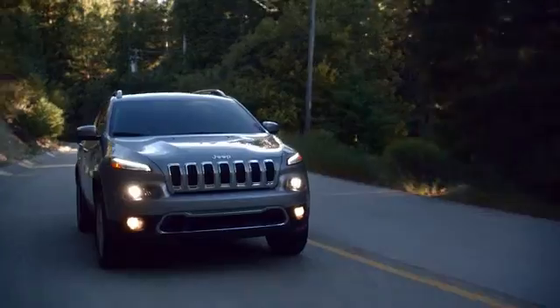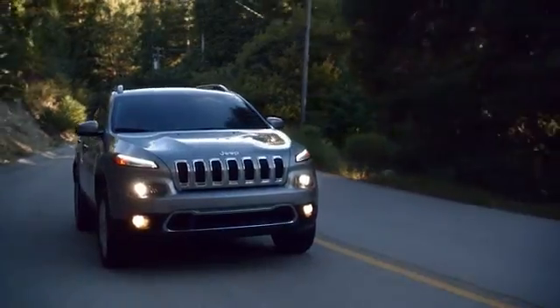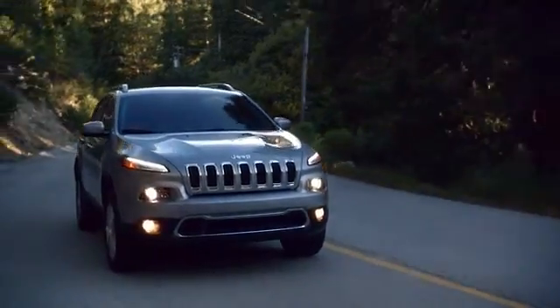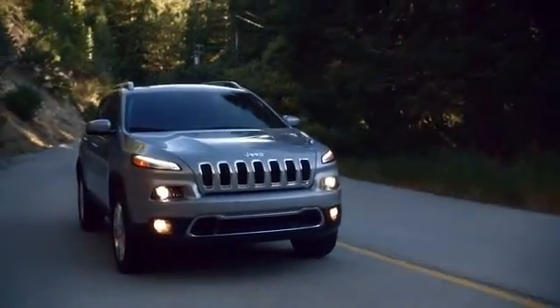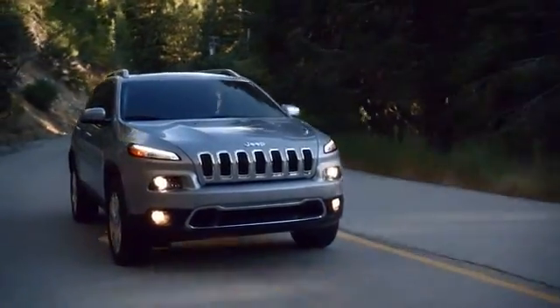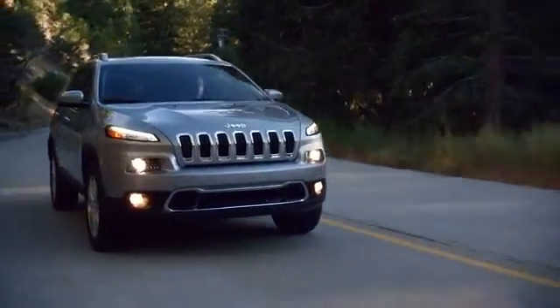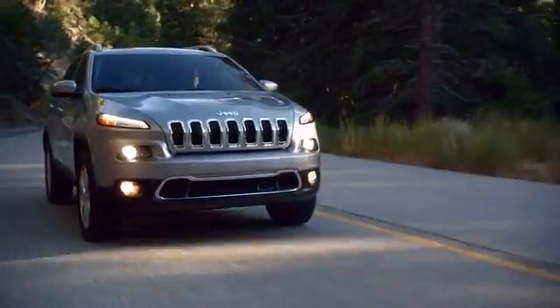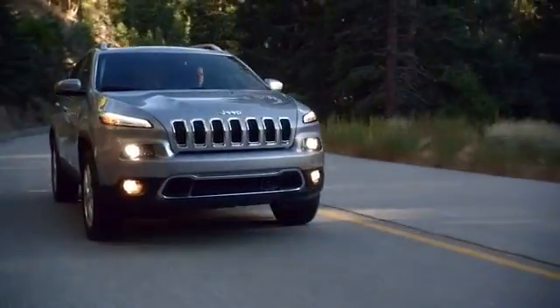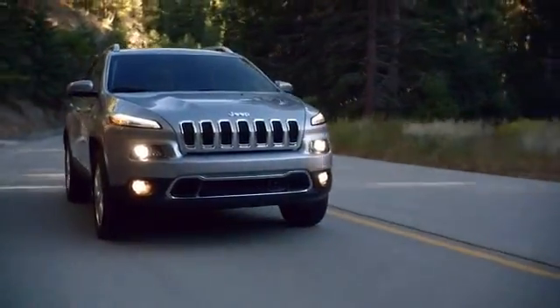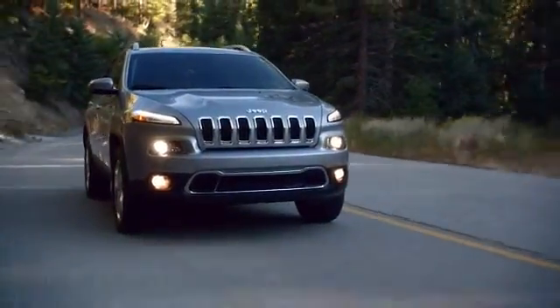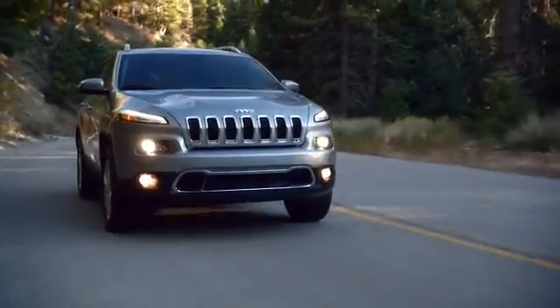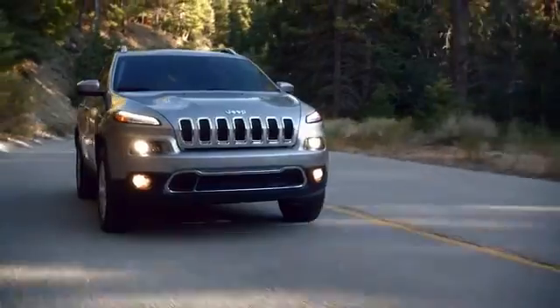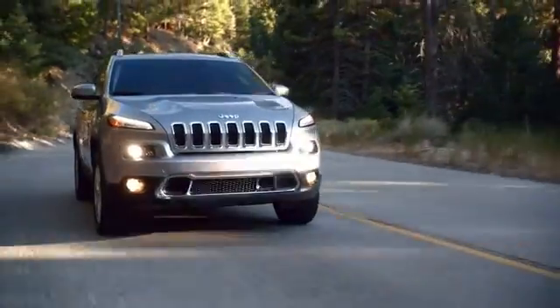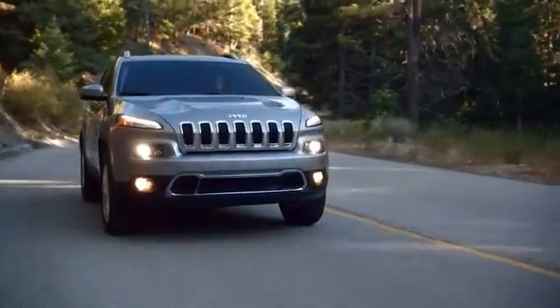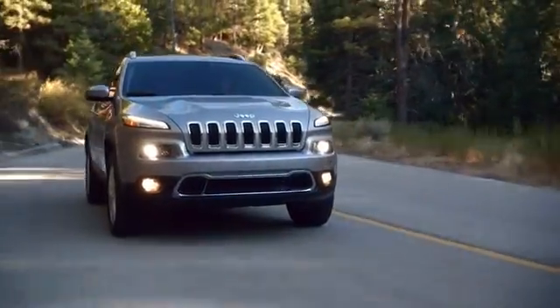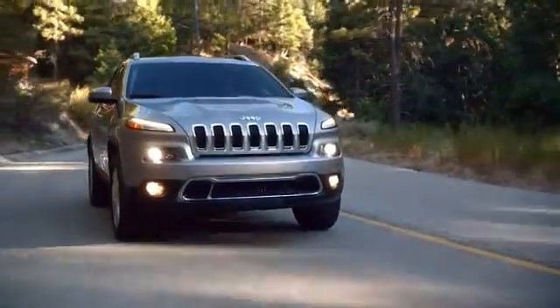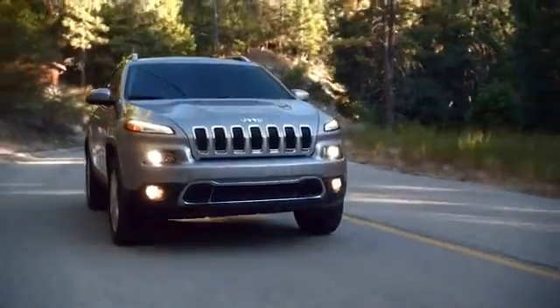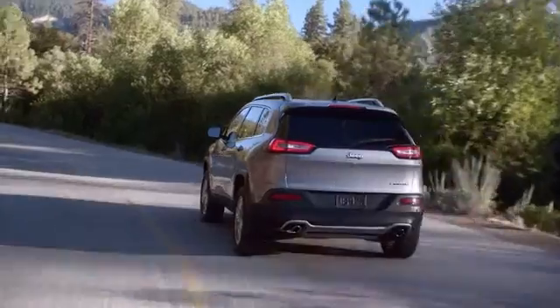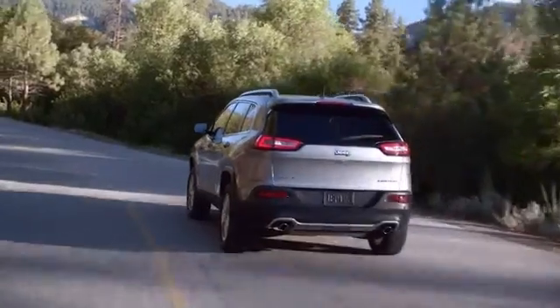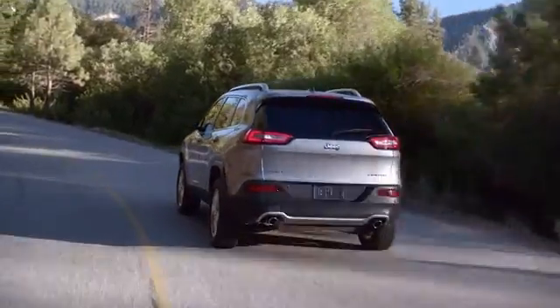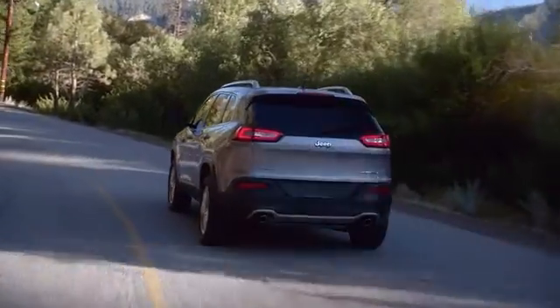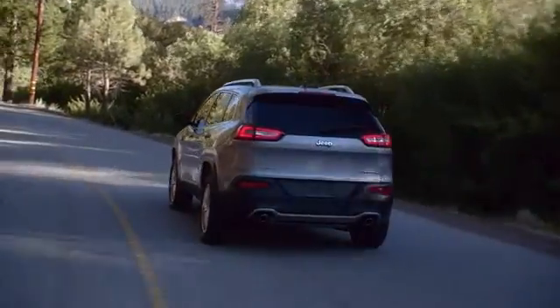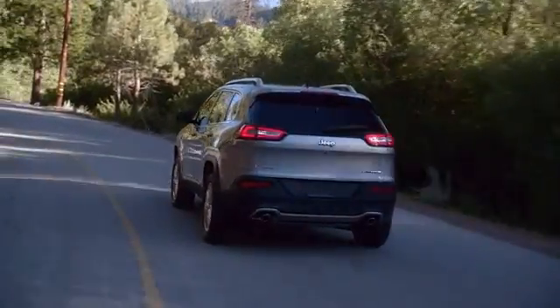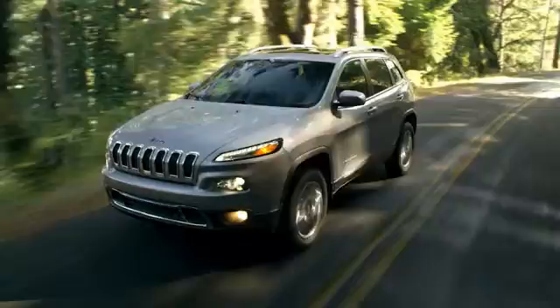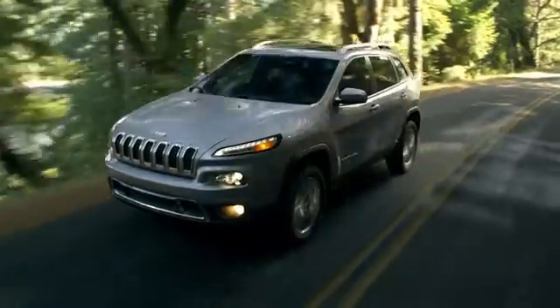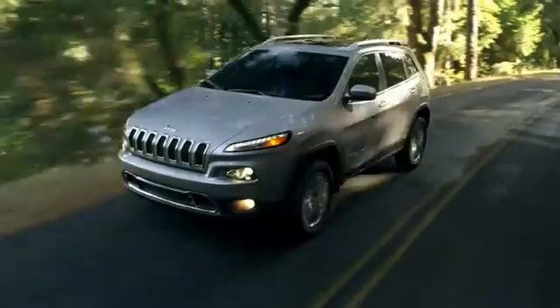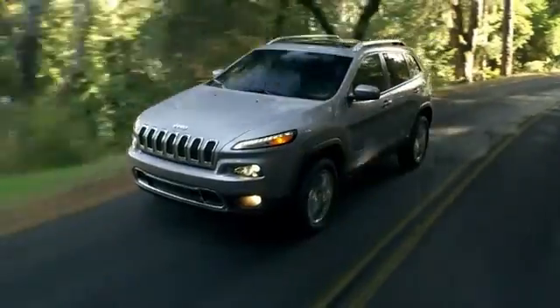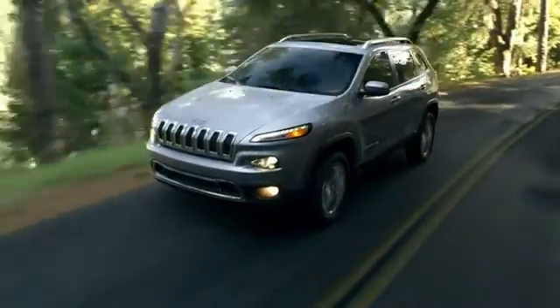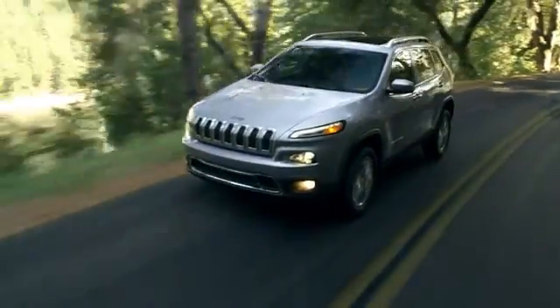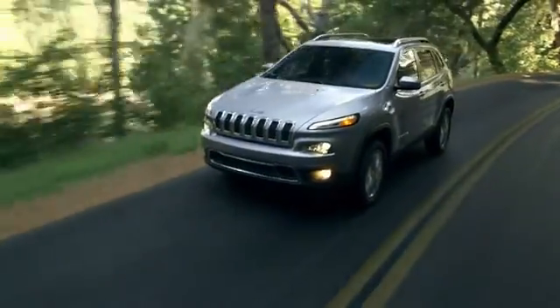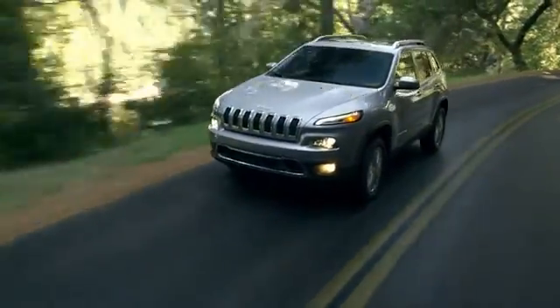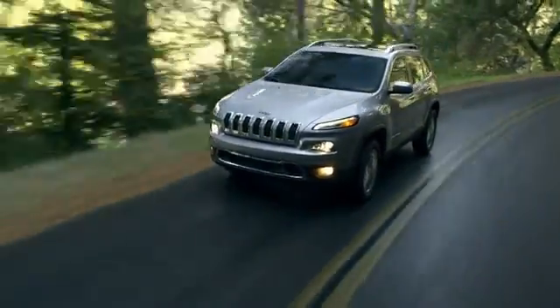The sculpted and aerodynamic exterior of Jeep Cherokee makes a strong statement. It features a bold and modern design that is equally at home on the trail as it is in the city.